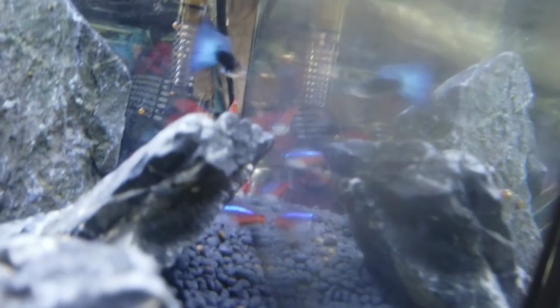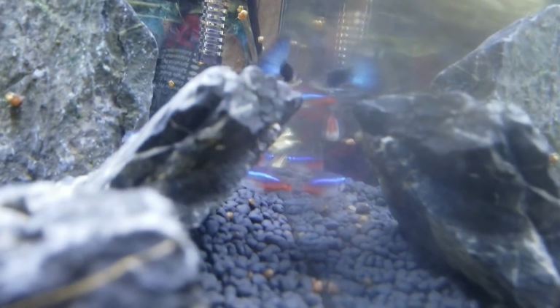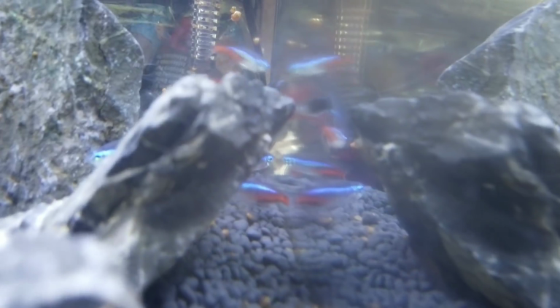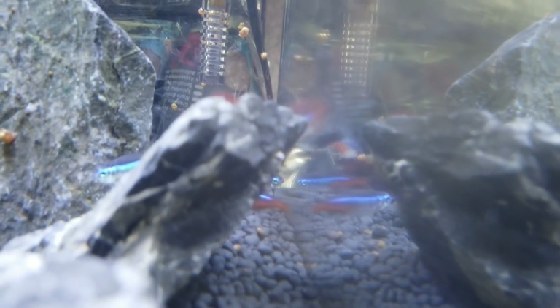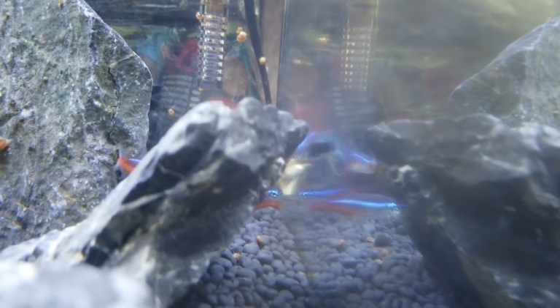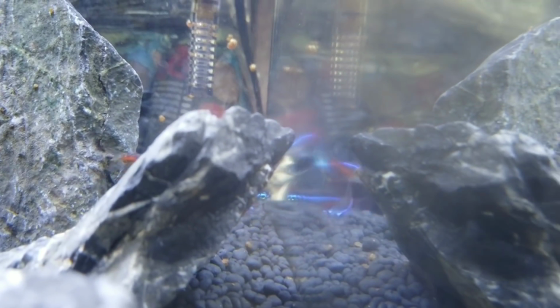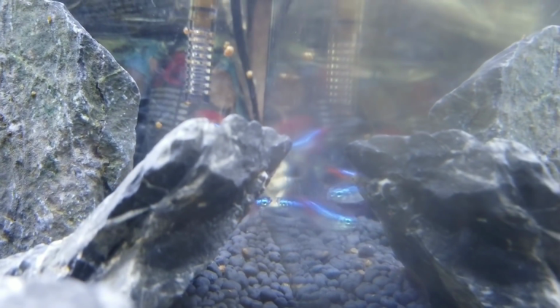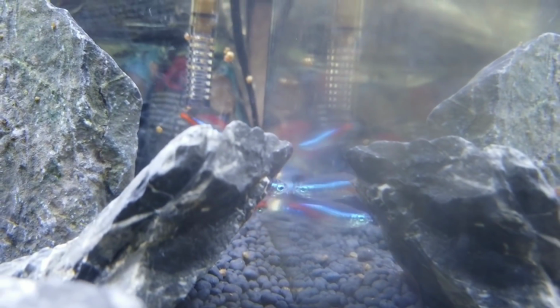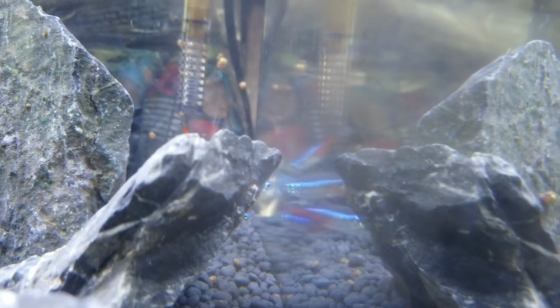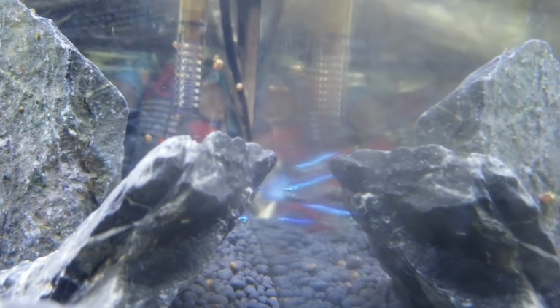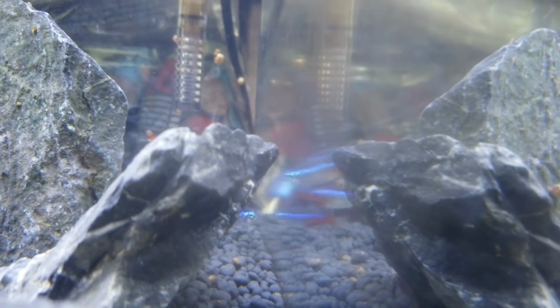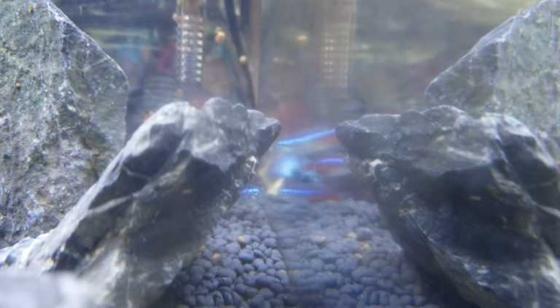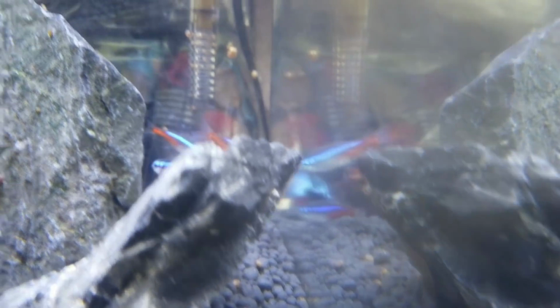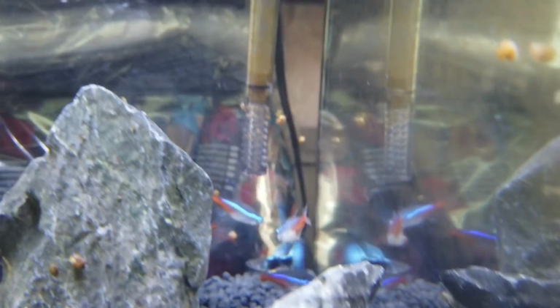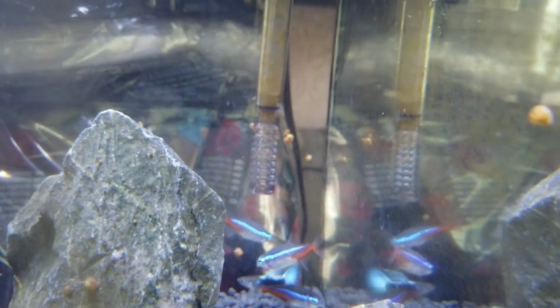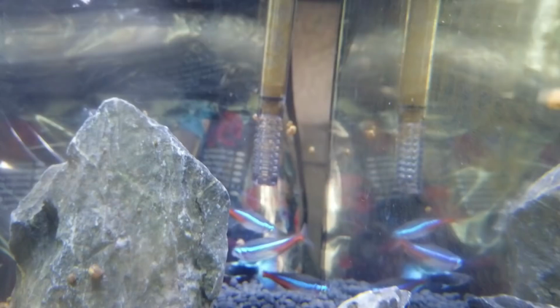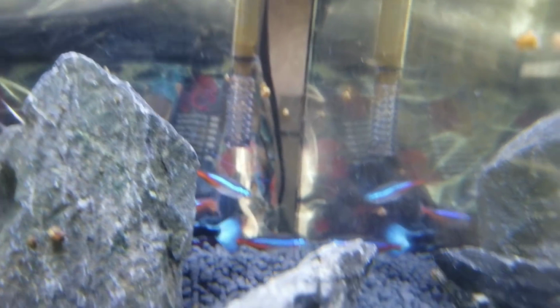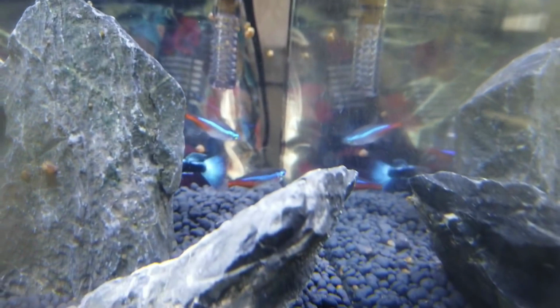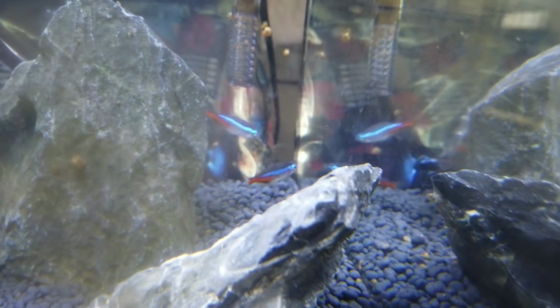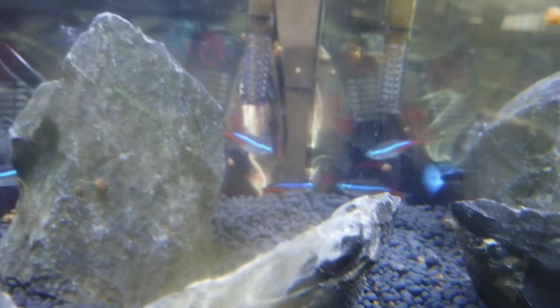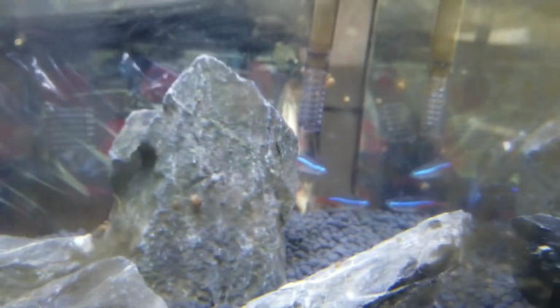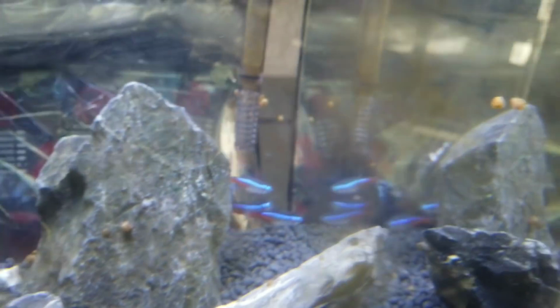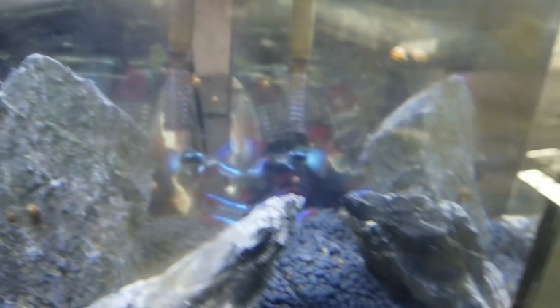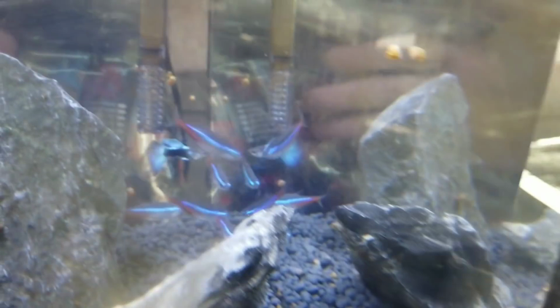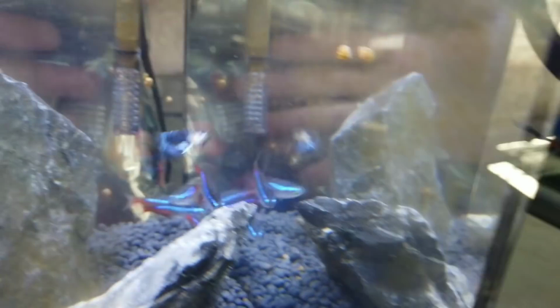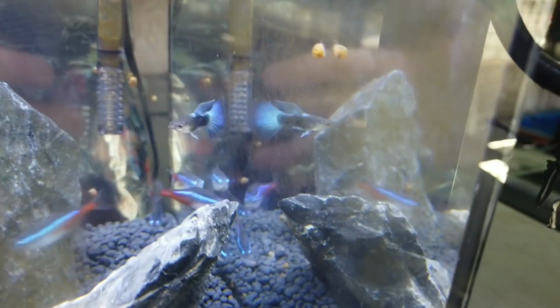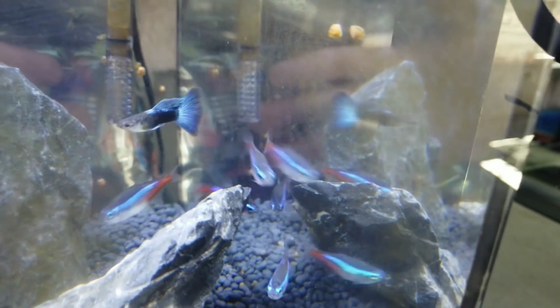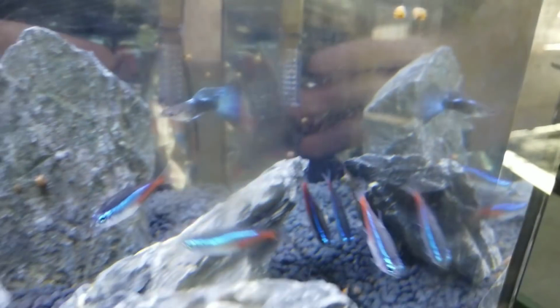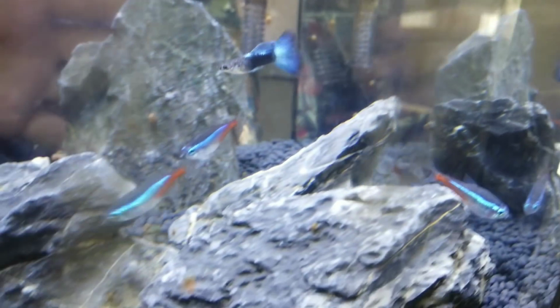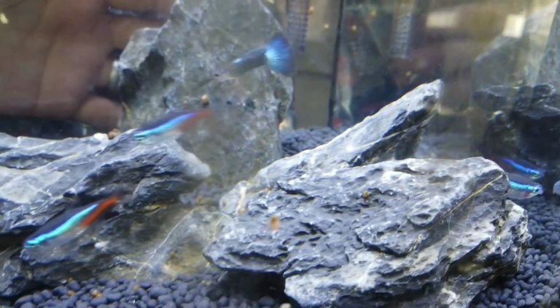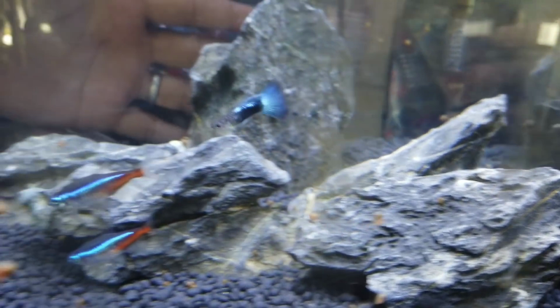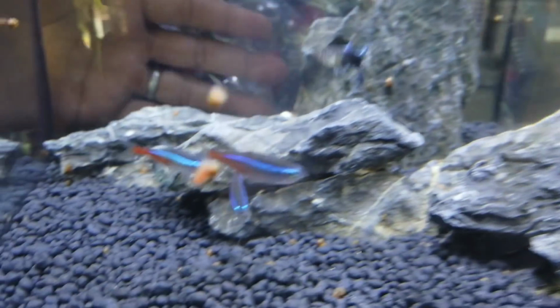Just an update on the fish here. Our neon tetras — before there were 6, now there are only 5. I couldn't find the other one; I don't know if it jumped out or died. Then we have one HB blue and a multi HB blue in there.